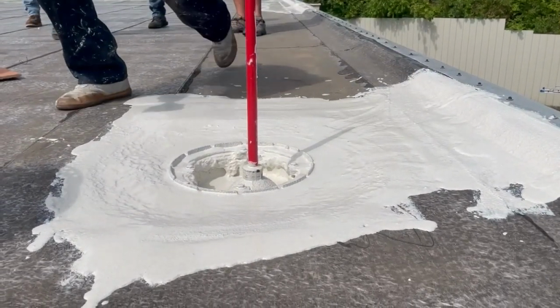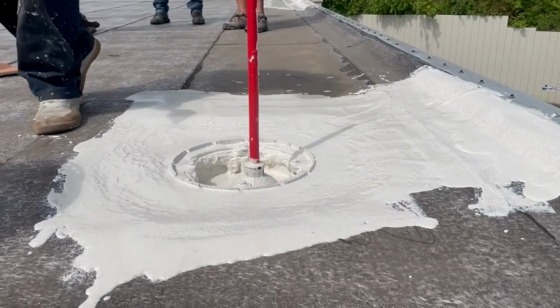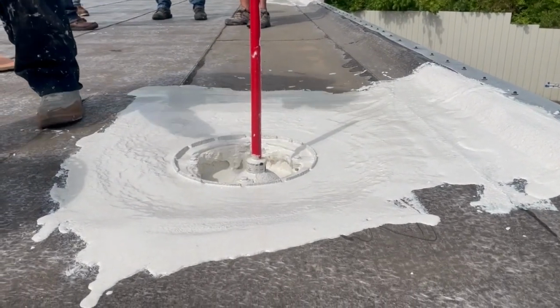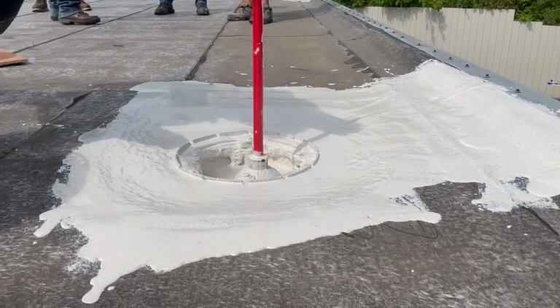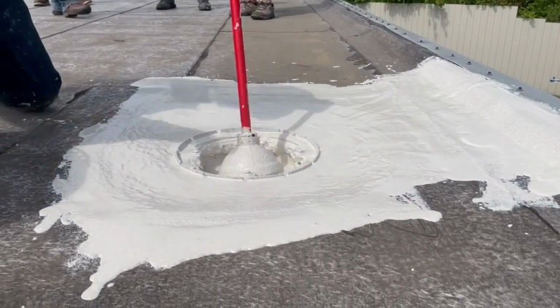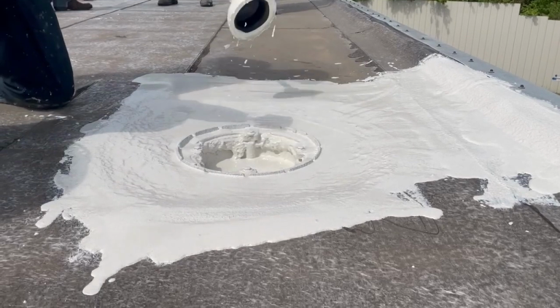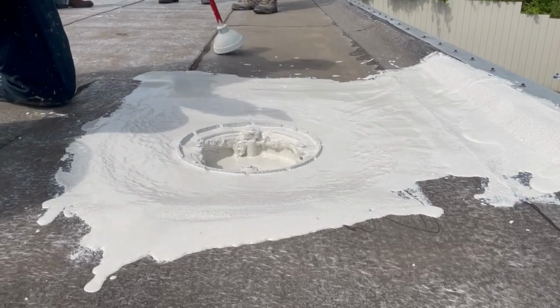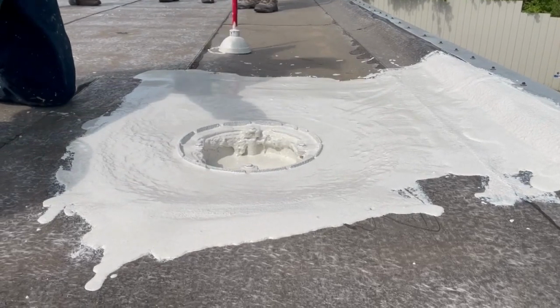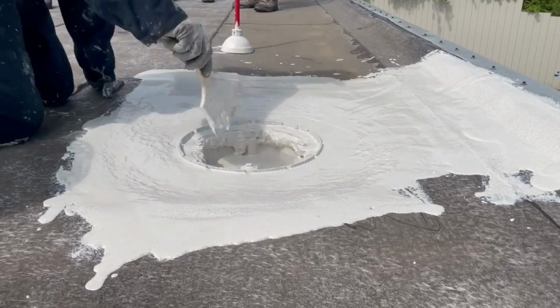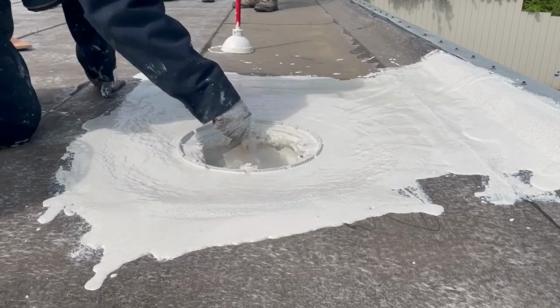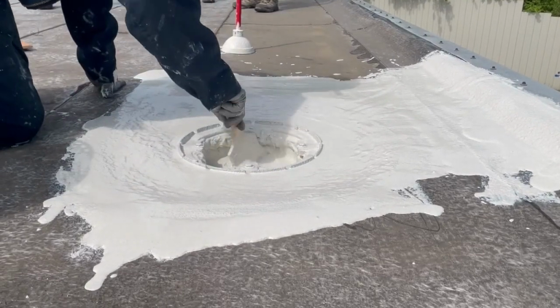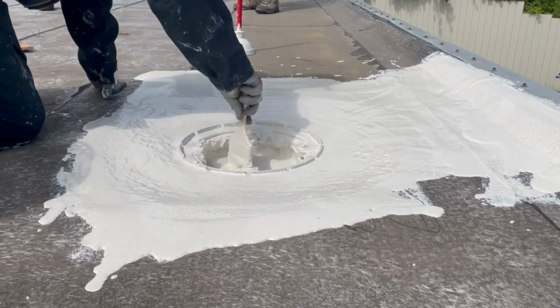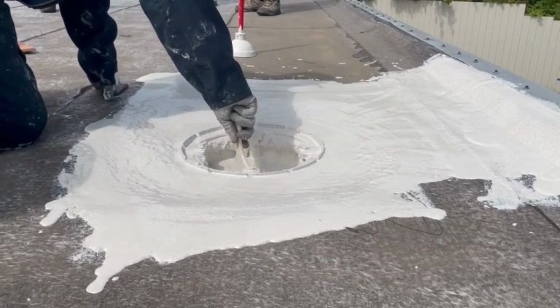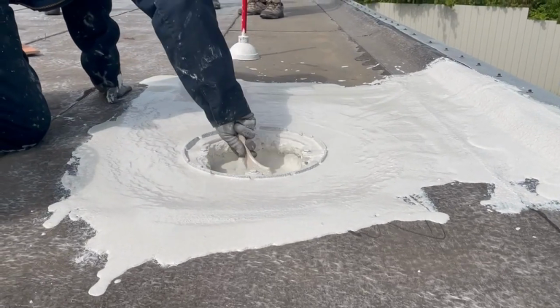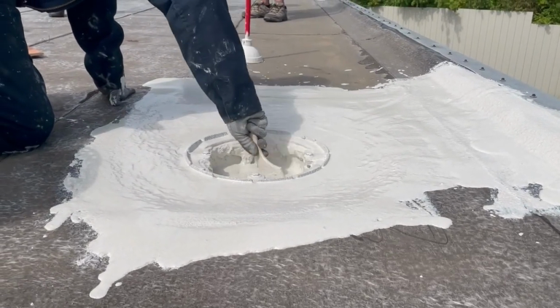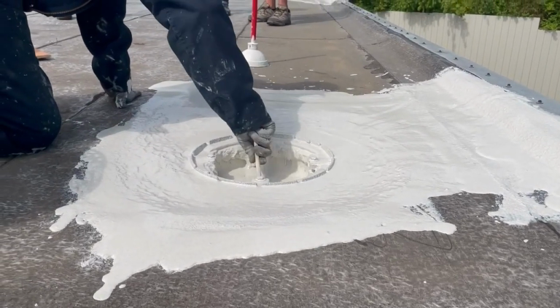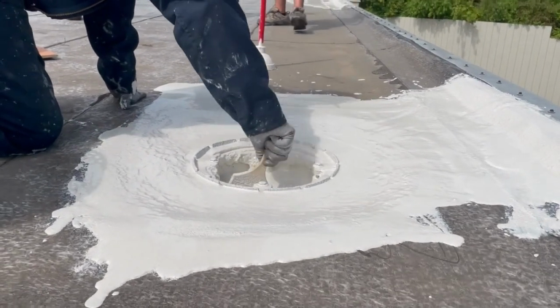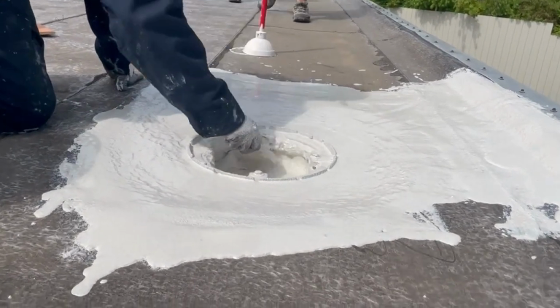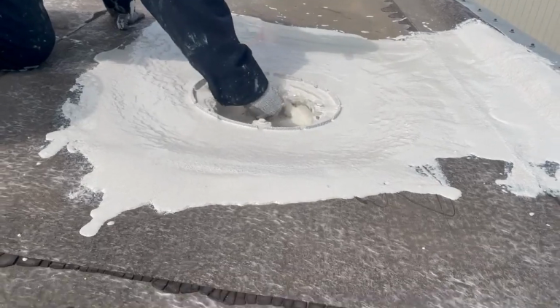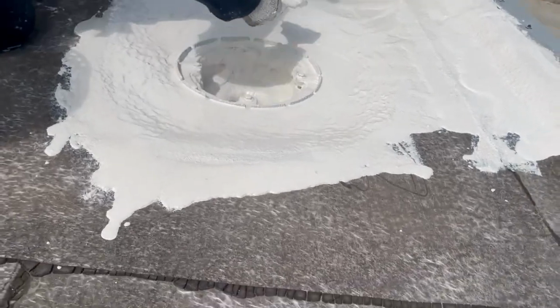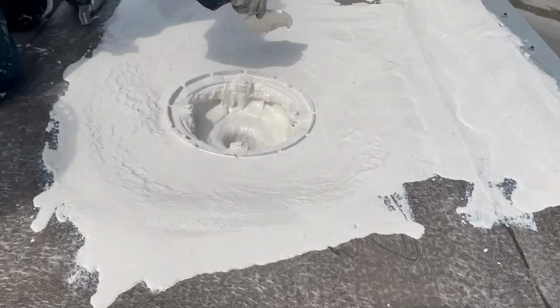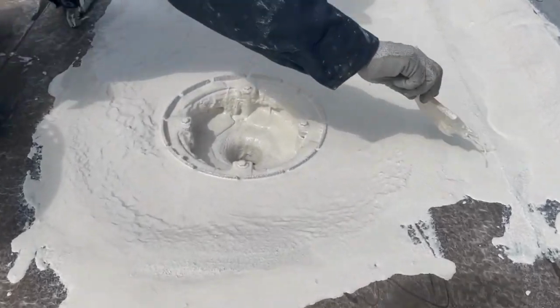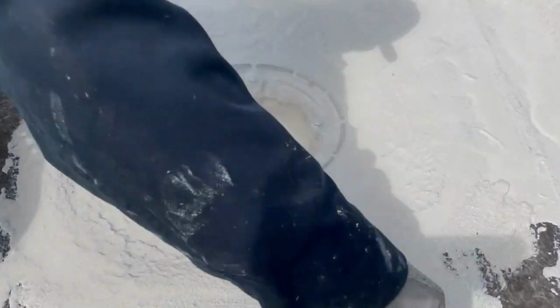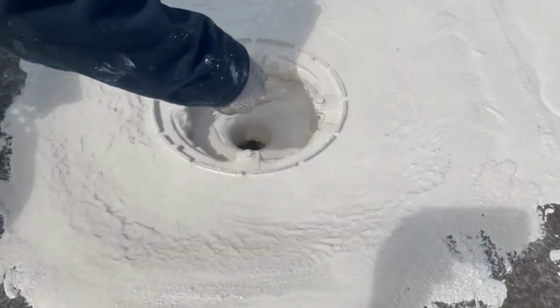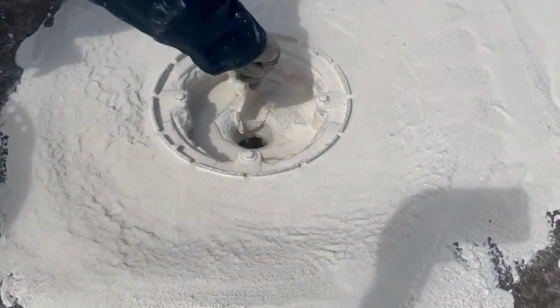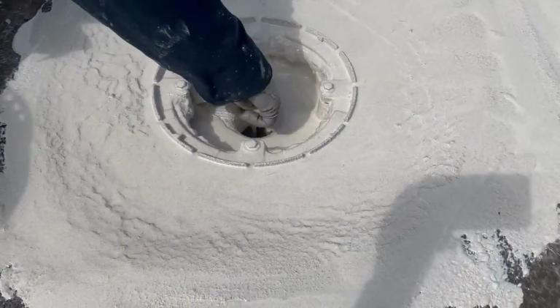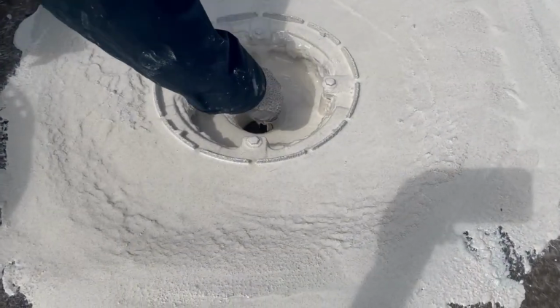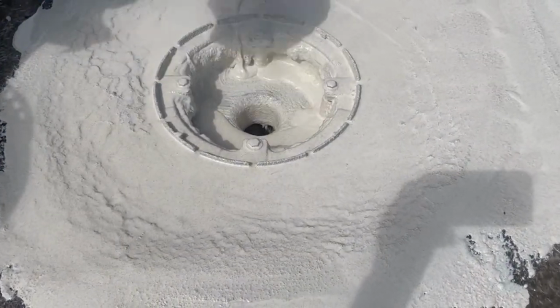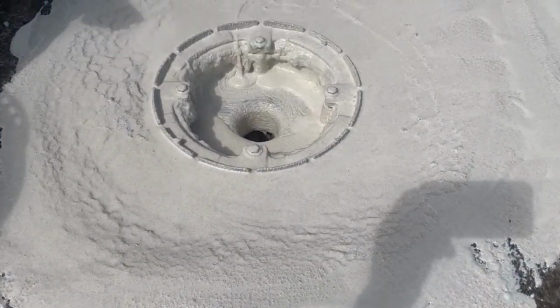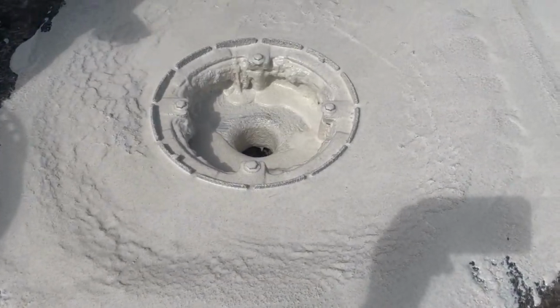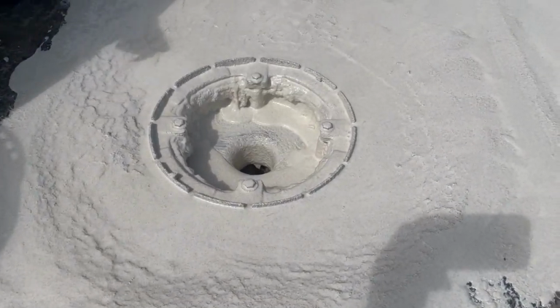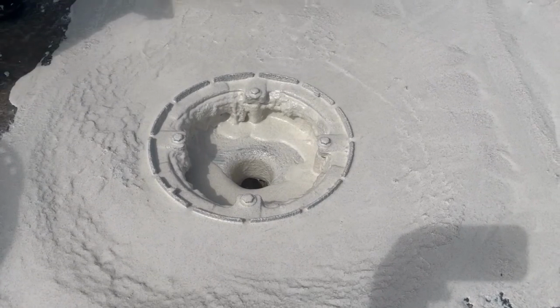Once you get to where there's not much left, just need to coat the inside of the drain — make sure we got that well sealed. Pull out anything else that's going to drip too far.